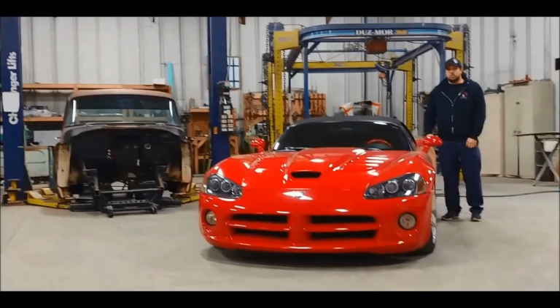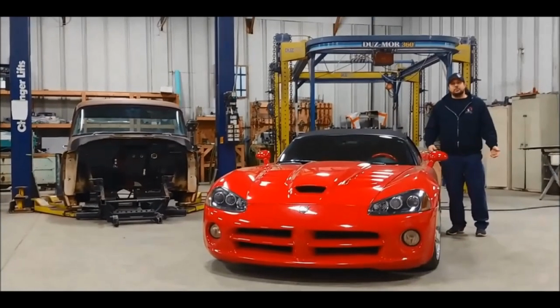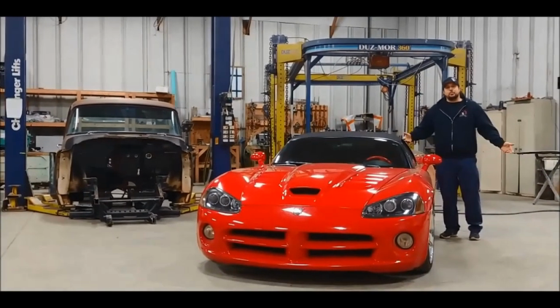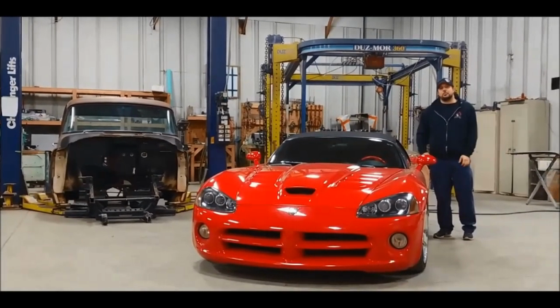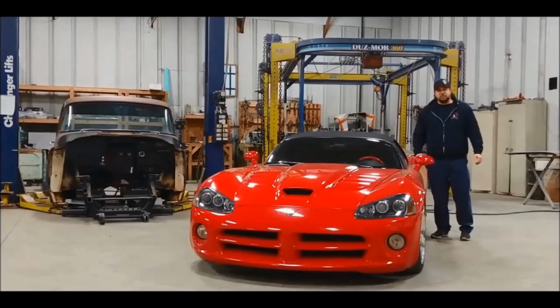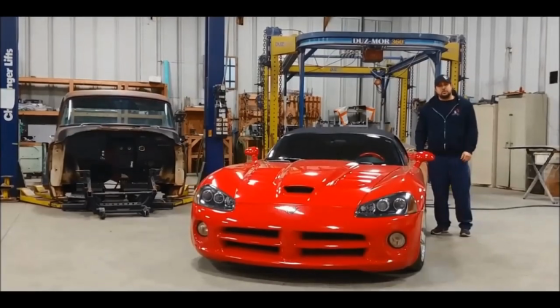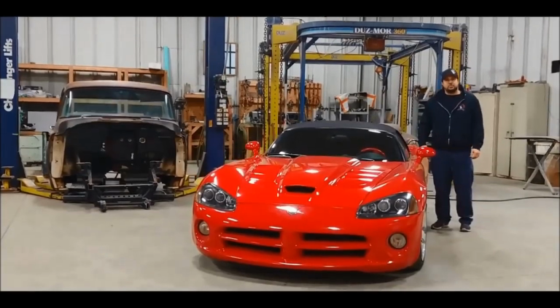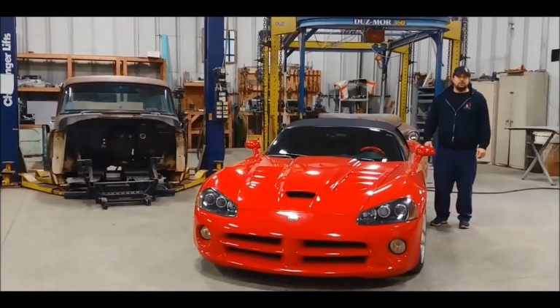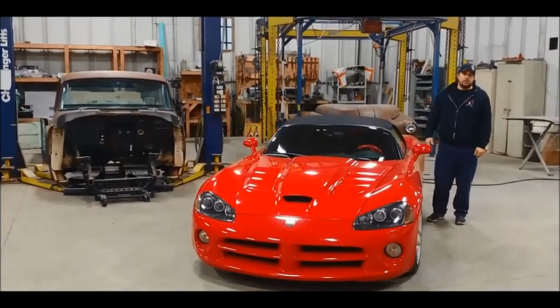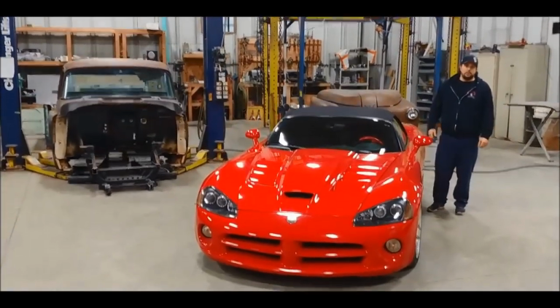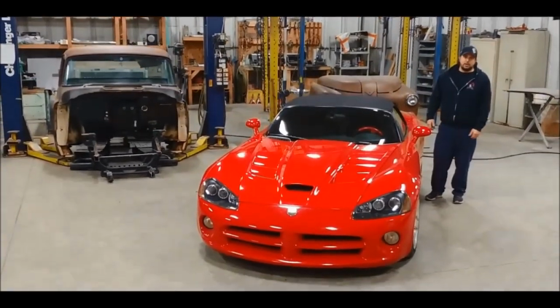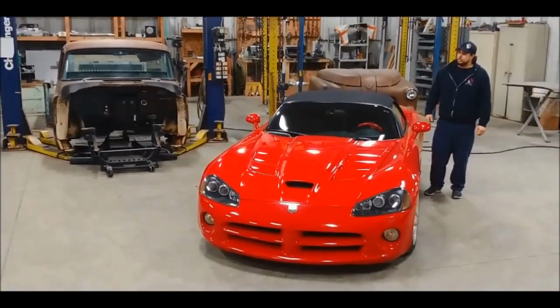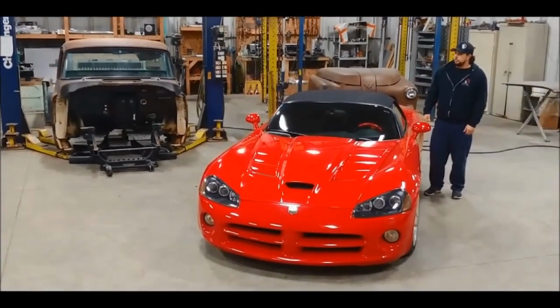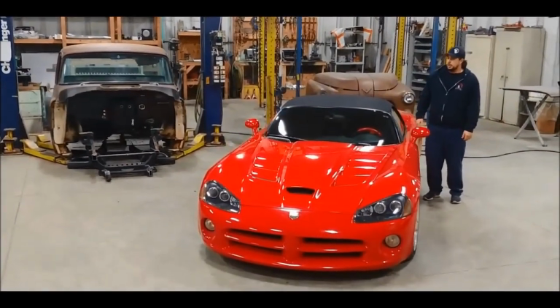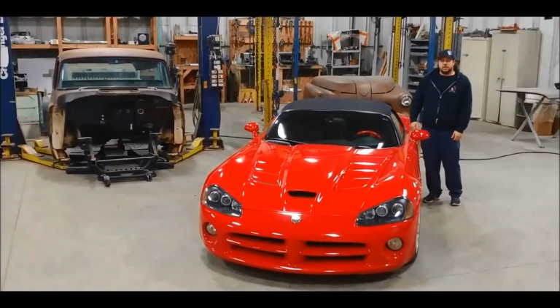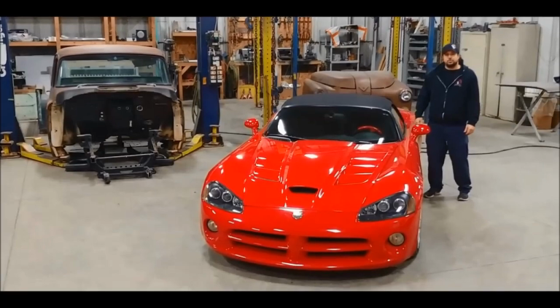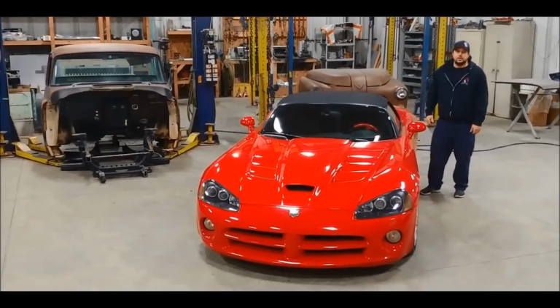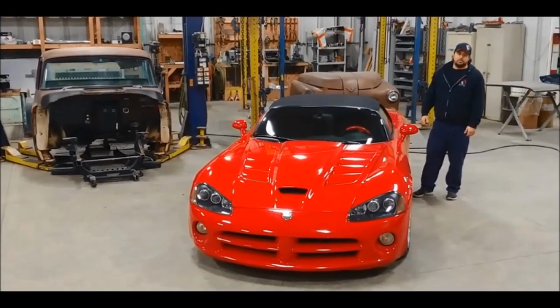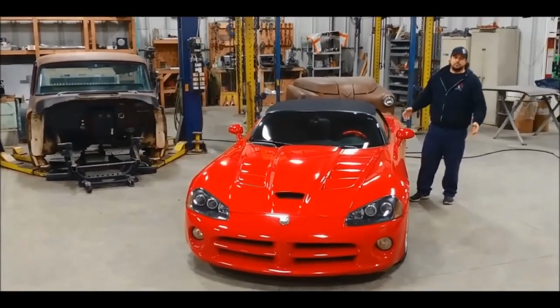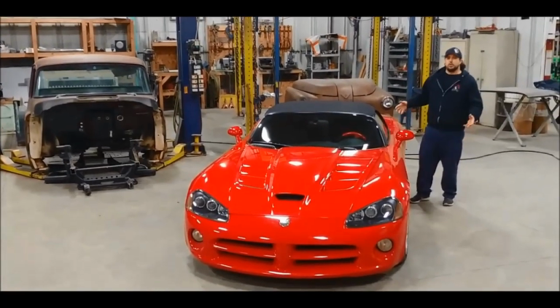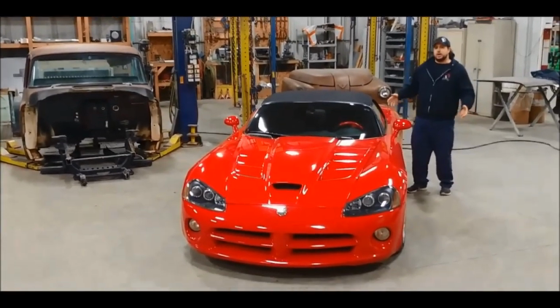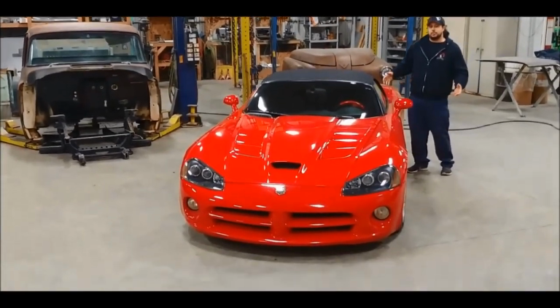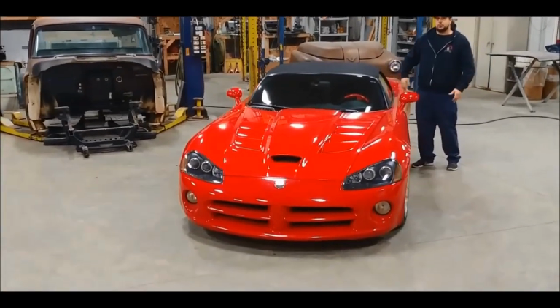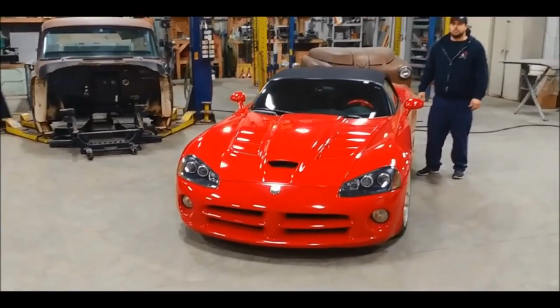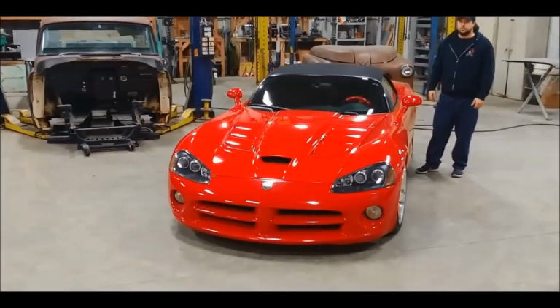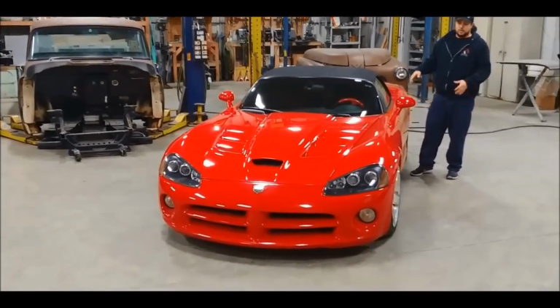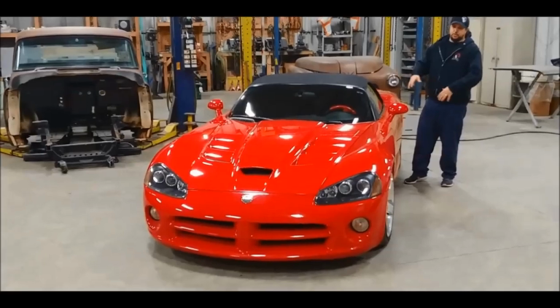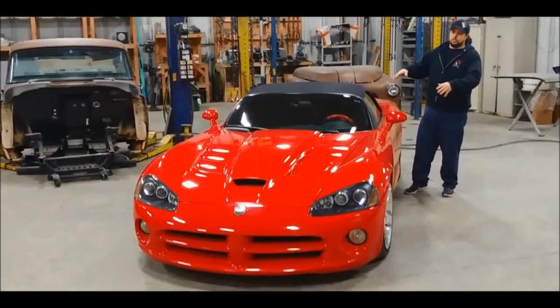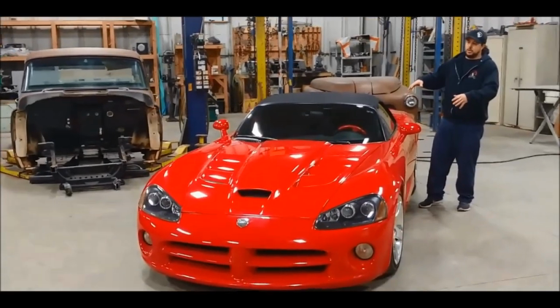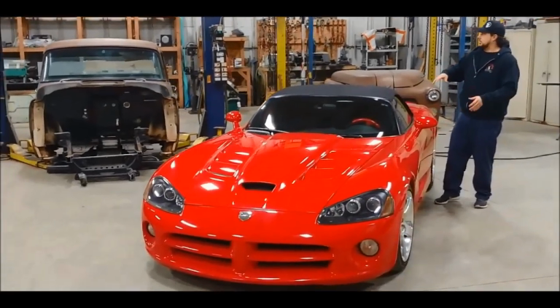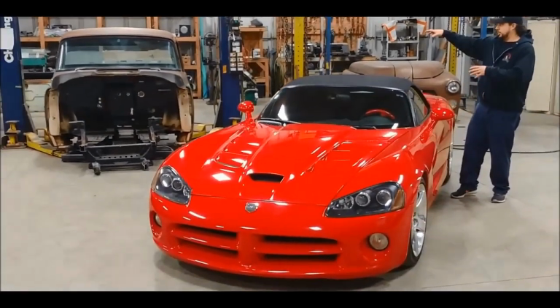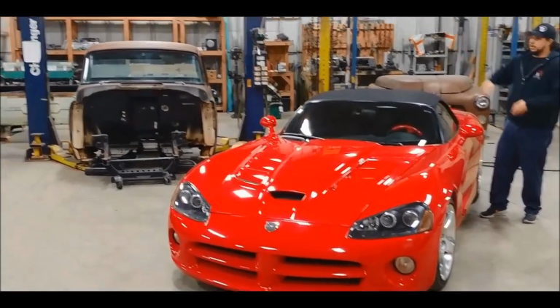We're coming to you here from Cleveland Pound Performance in beautiful Columbia Station, Ohio, and our in-shop project this year is going to be Project Aberration. It's going to be taking a fully running, driving 2004 Supercharged Viper, tearing this whole car apart, and putting it in that truck.